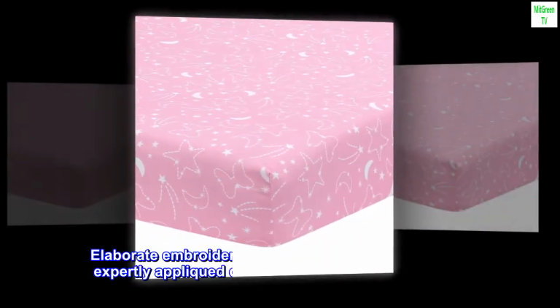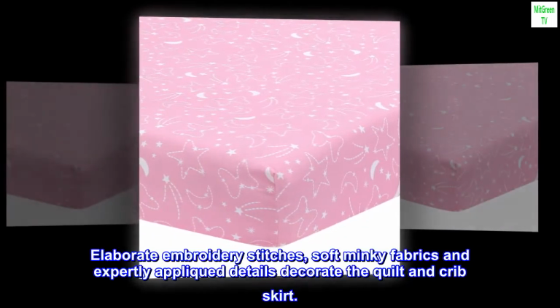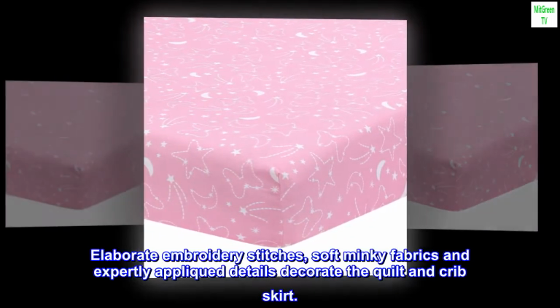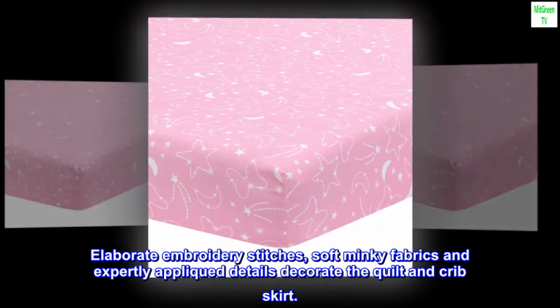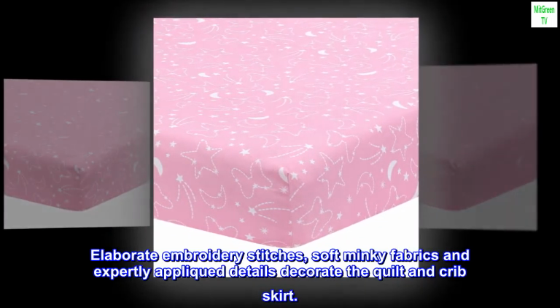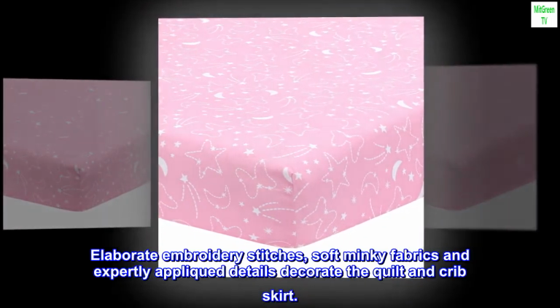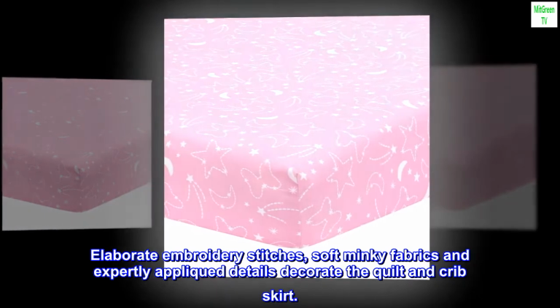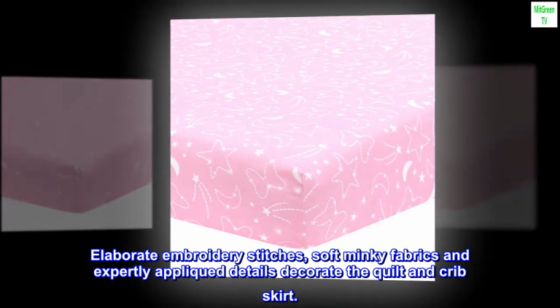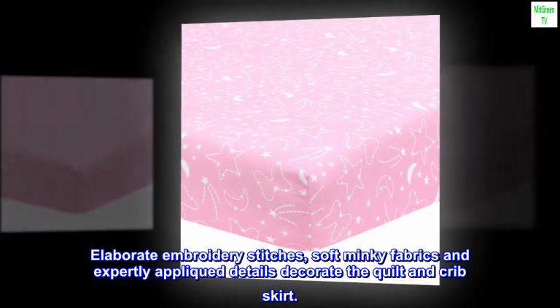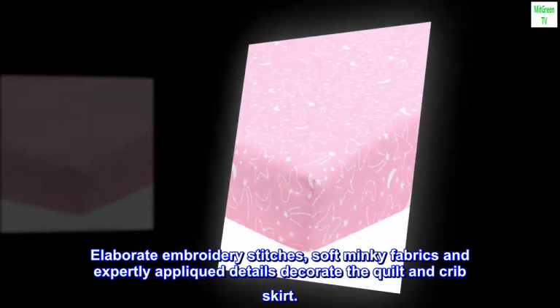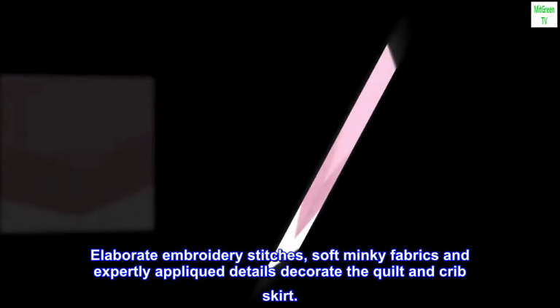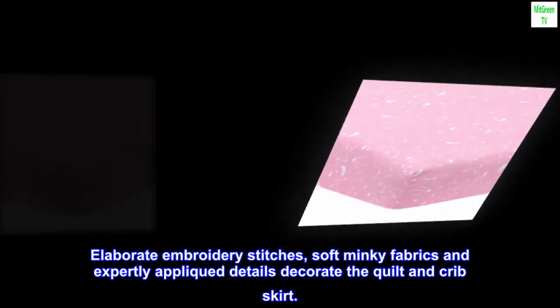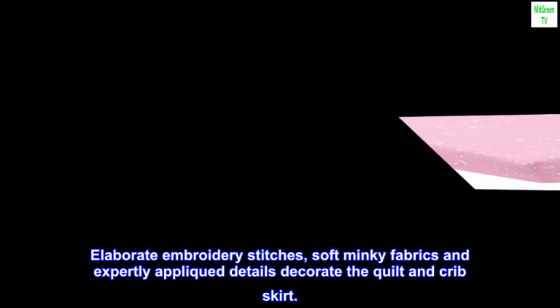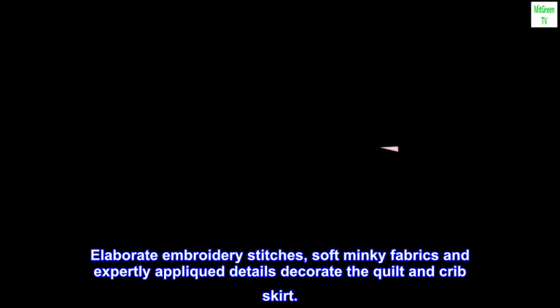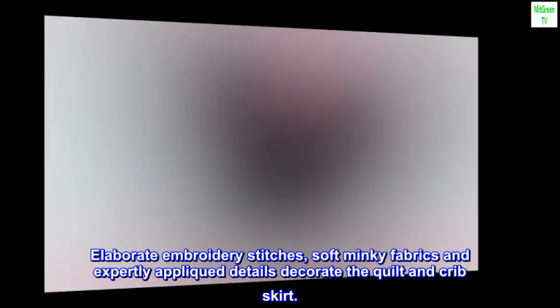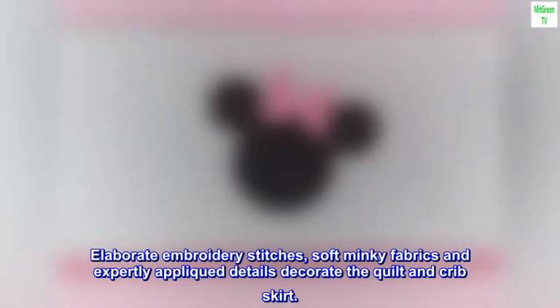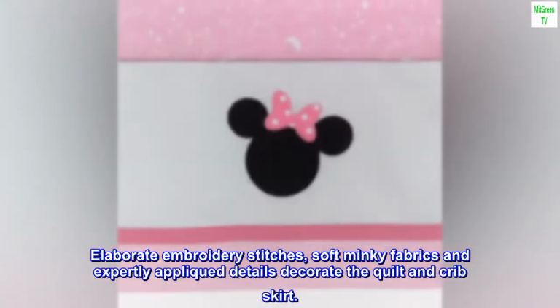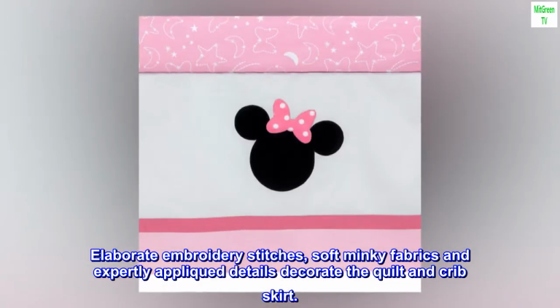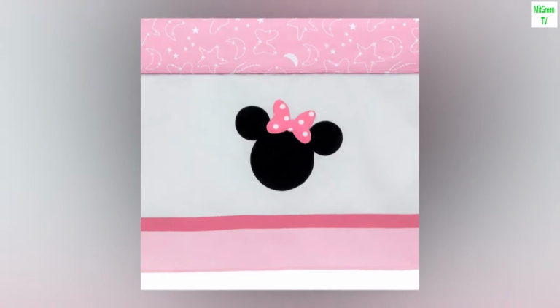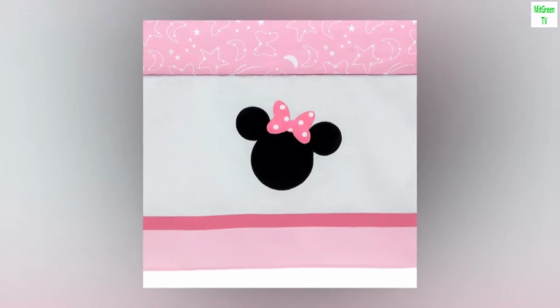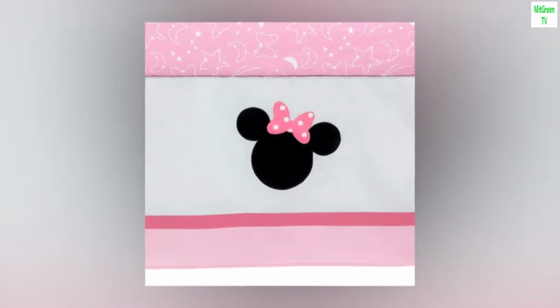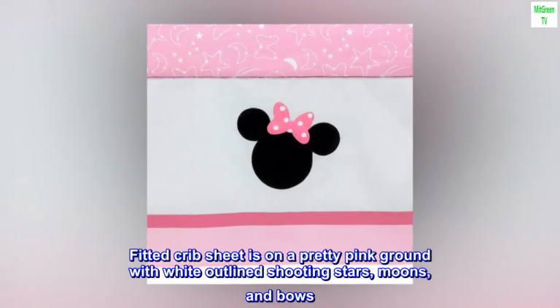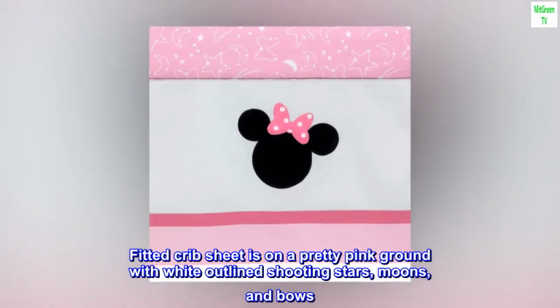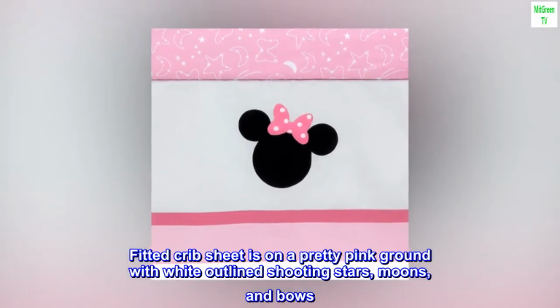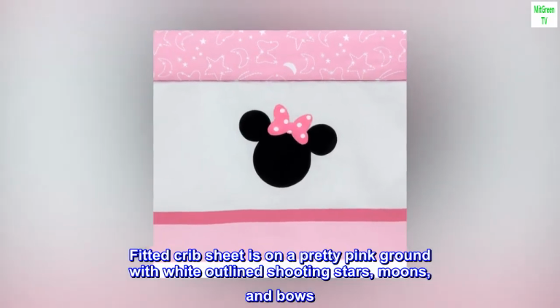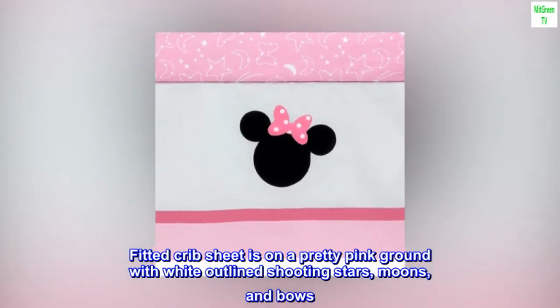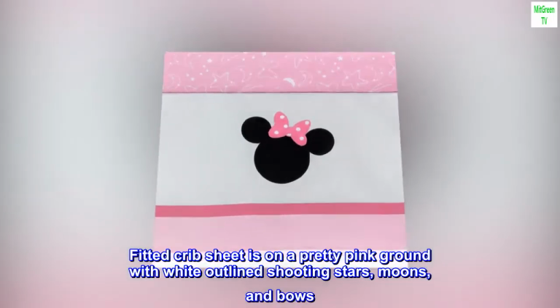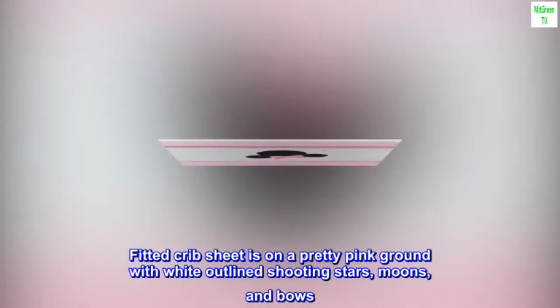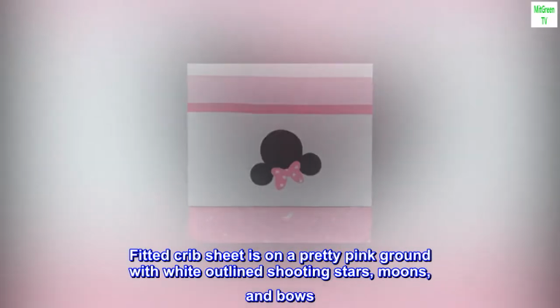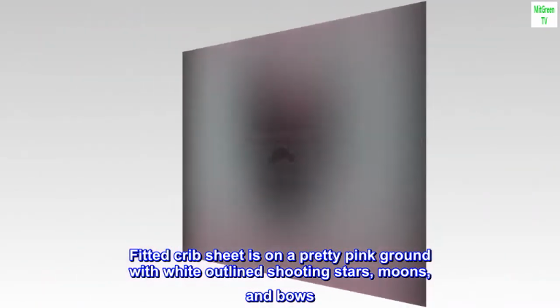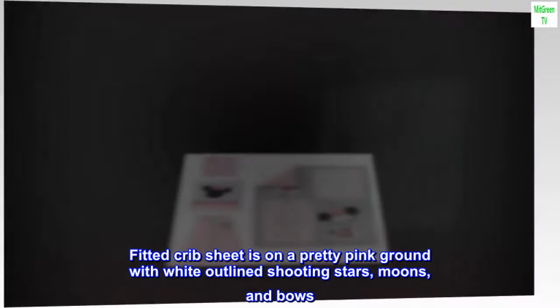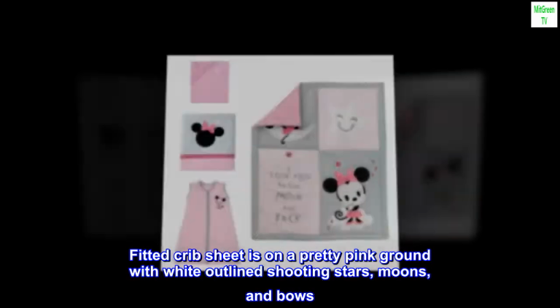Elaborate embroidery stitches, soft minky fabrics, and expertly appliqued details decorate the quilt and crib skirt. The fitted crib sheet is on a pretty pink ground with white outline shooting stars, moons, and bows.